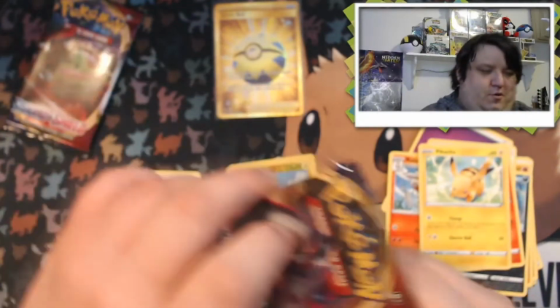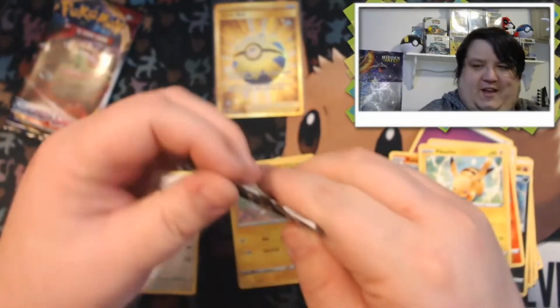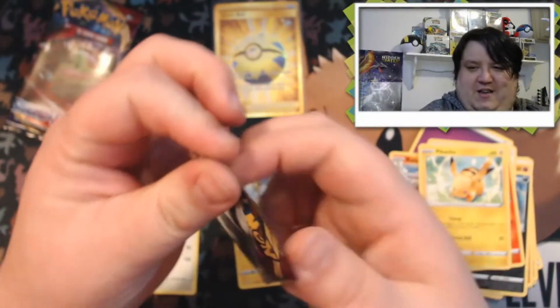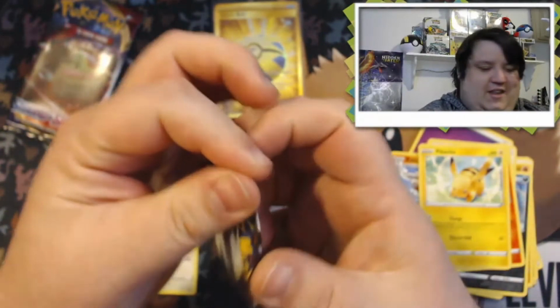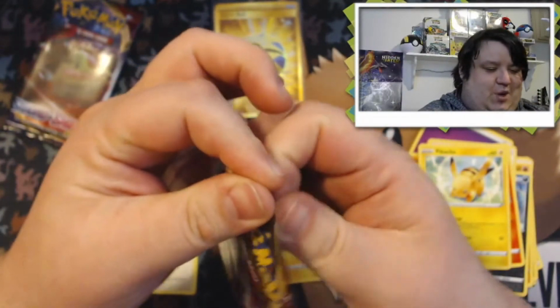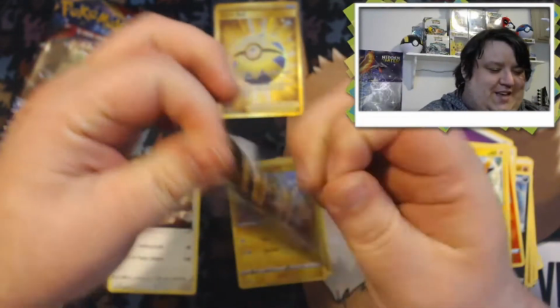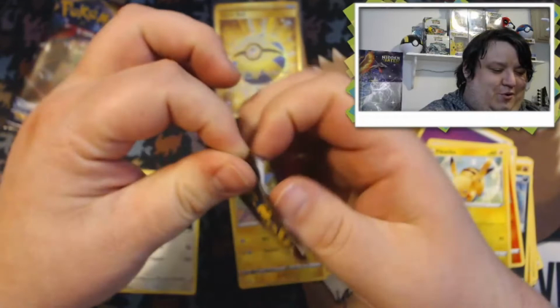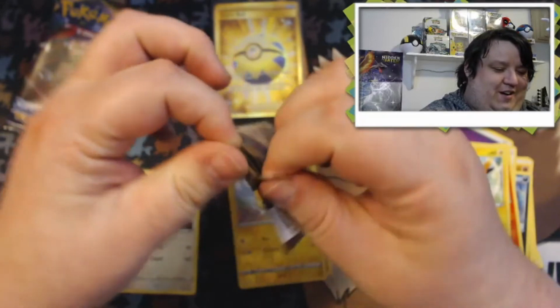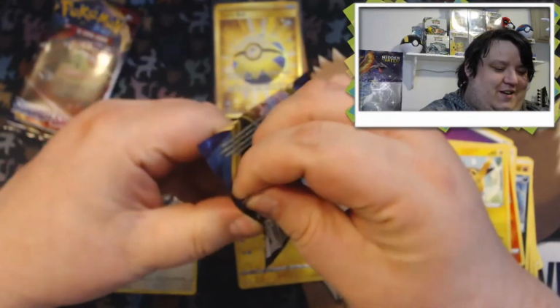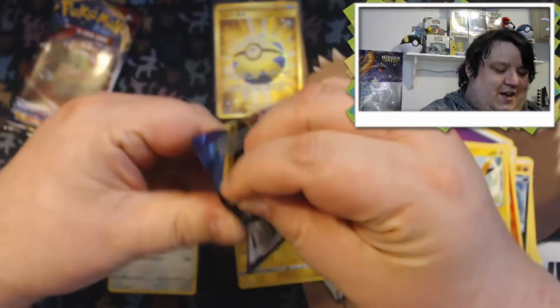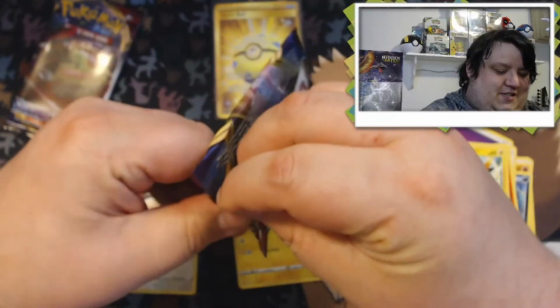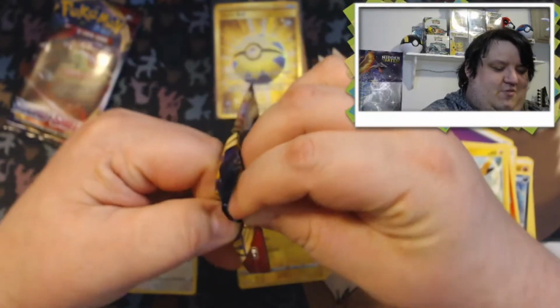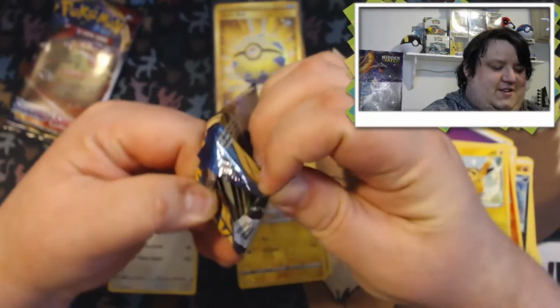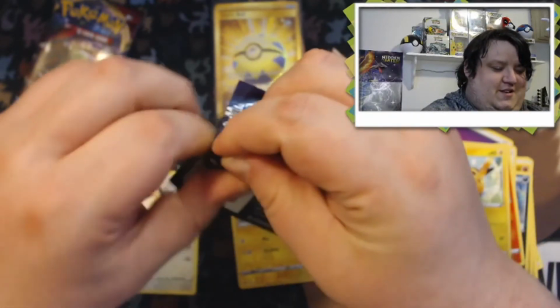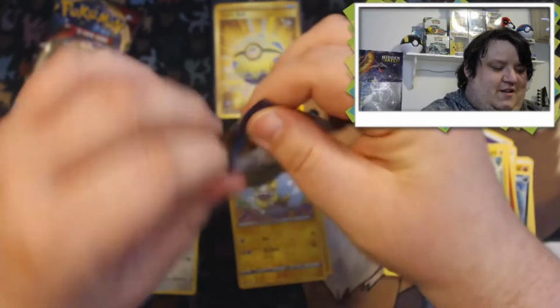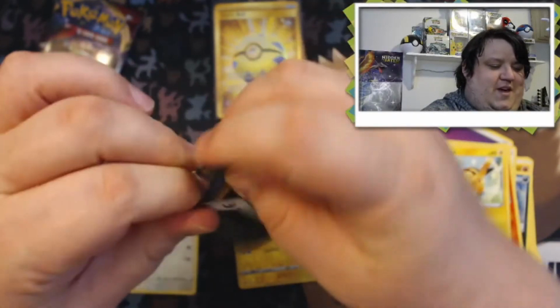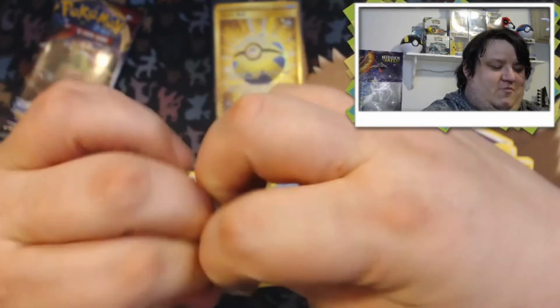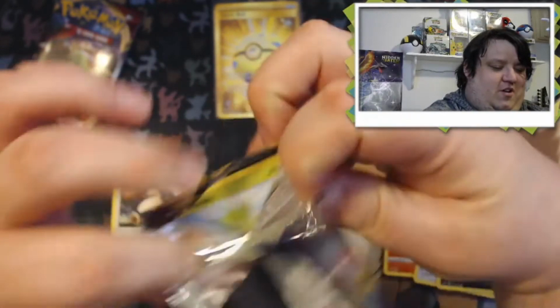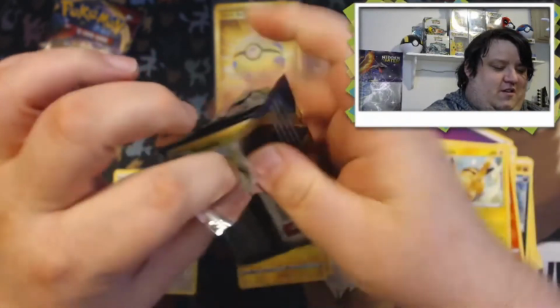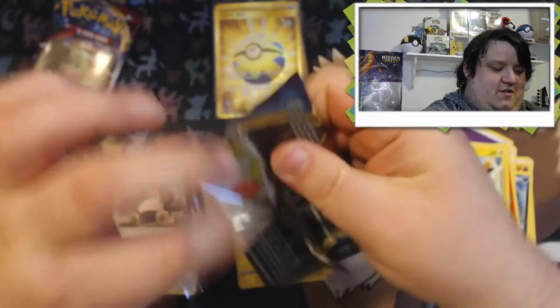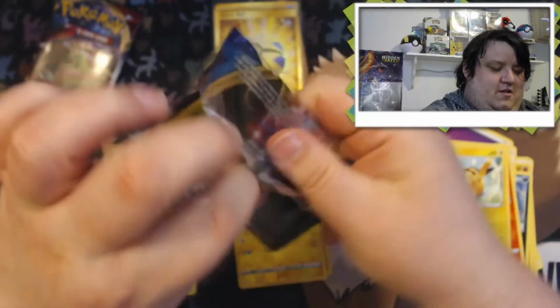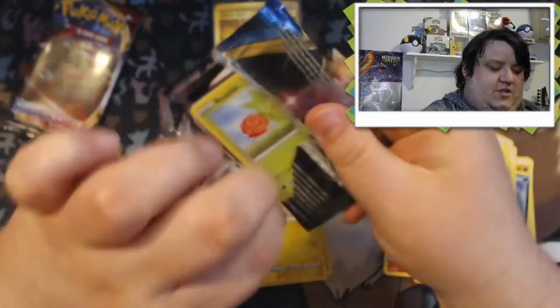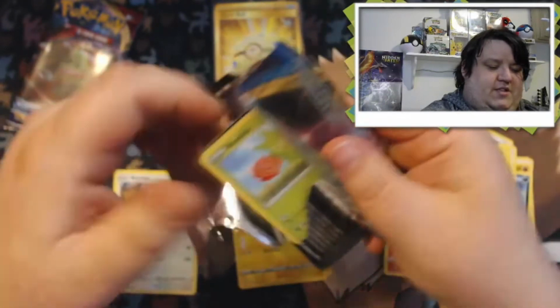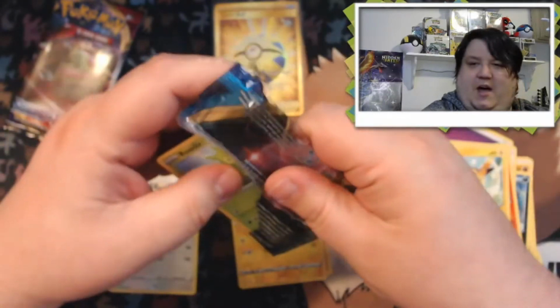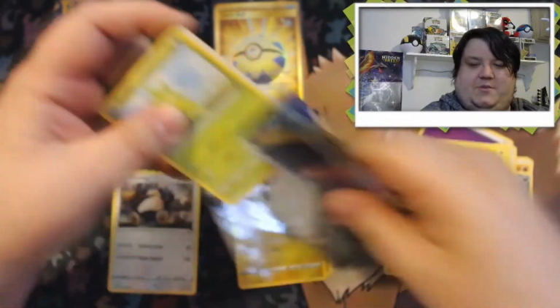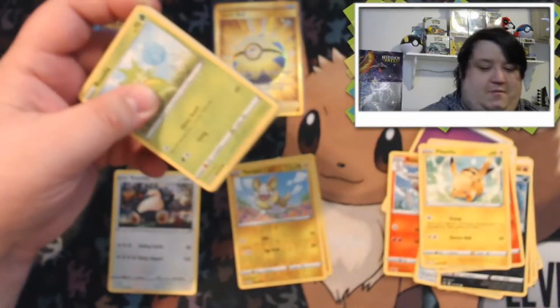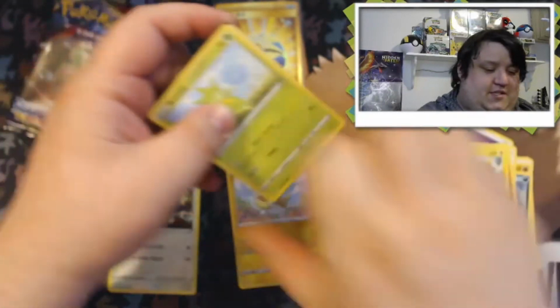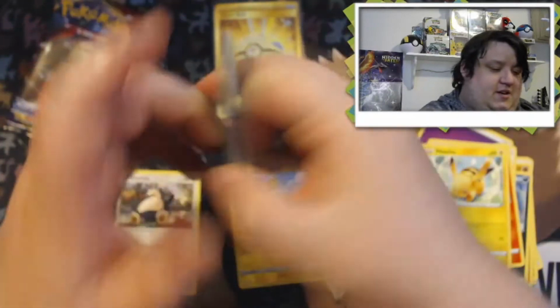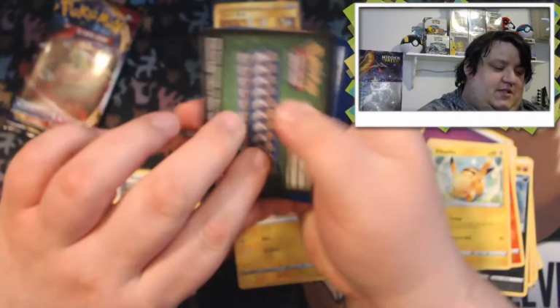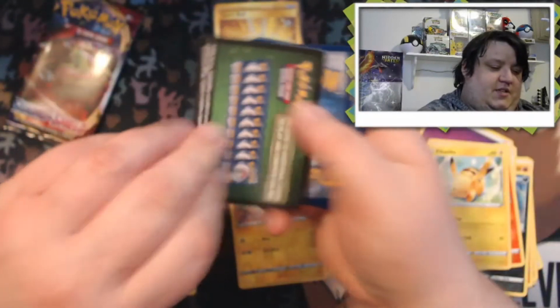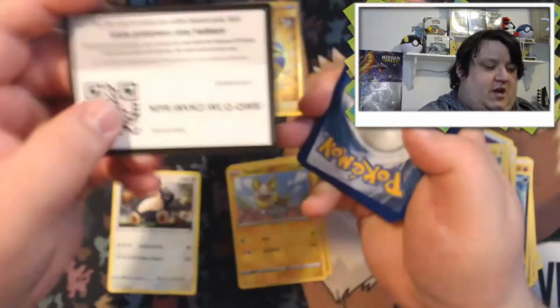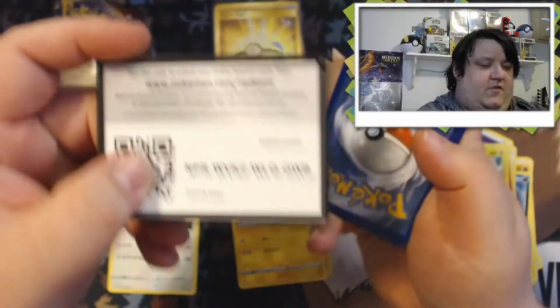Guys, I am so over the moon about that Quick Ball card — that is so insane to pull. Don't forget to like, comment, and subscribe. This is amazing; I wish I could like this video multiple times.